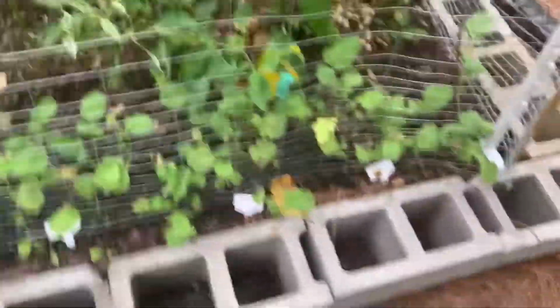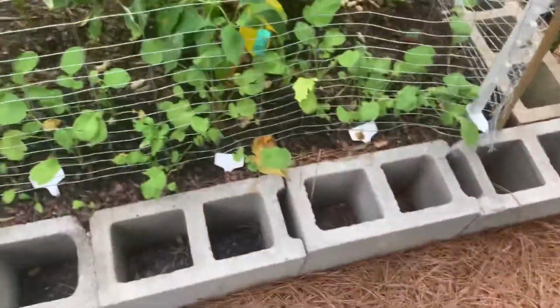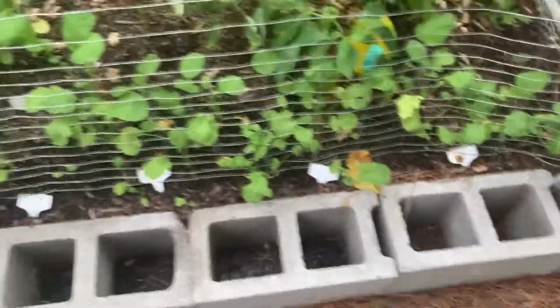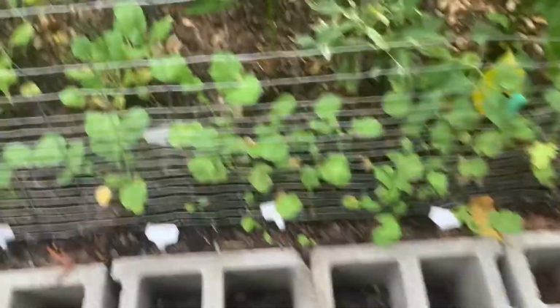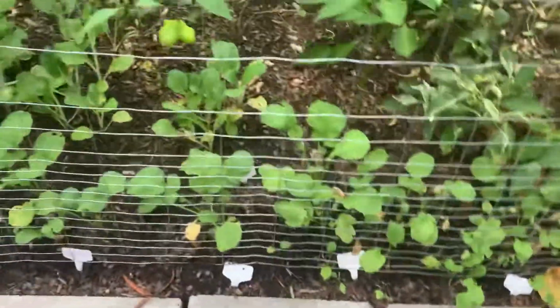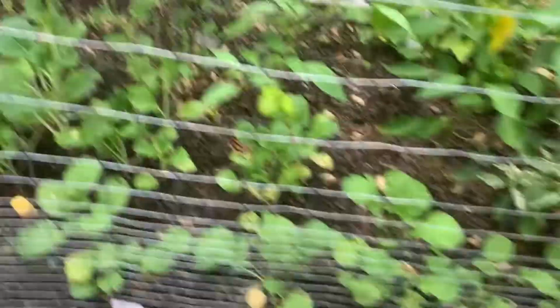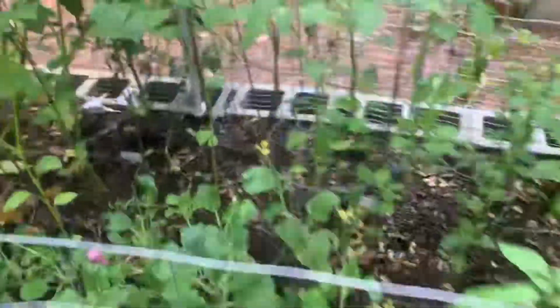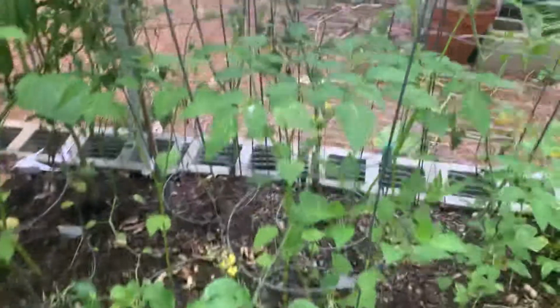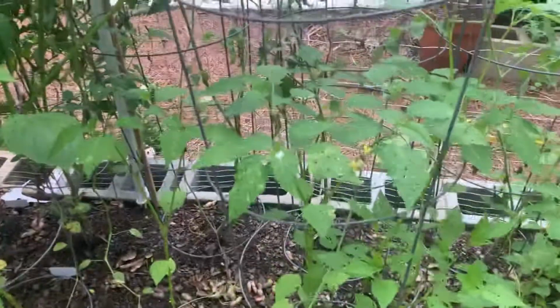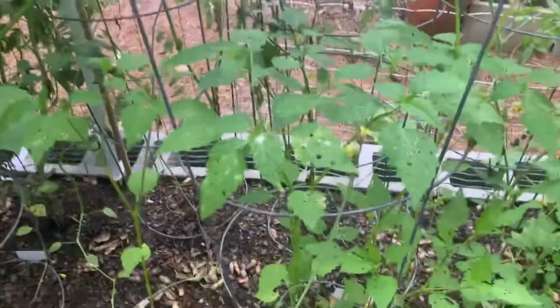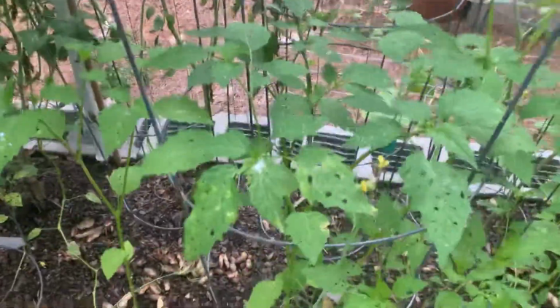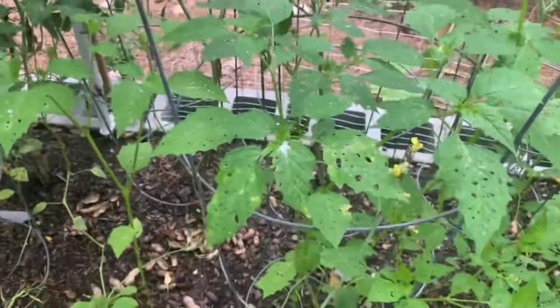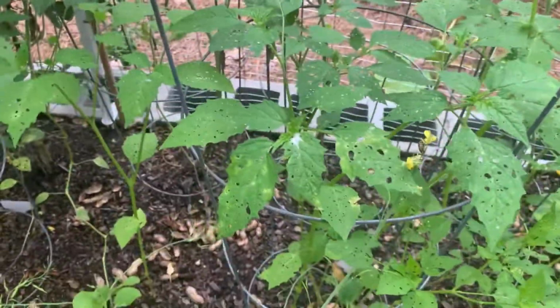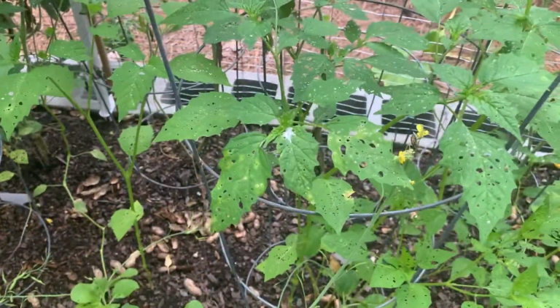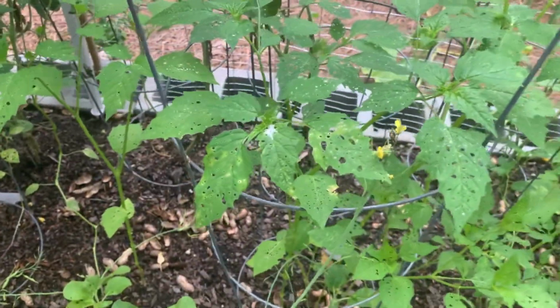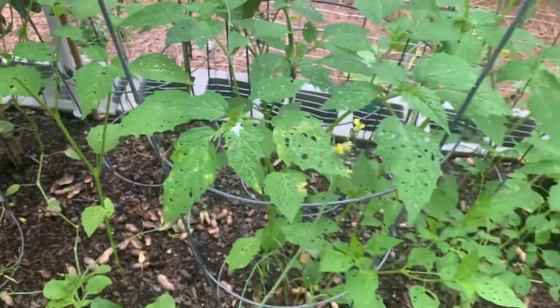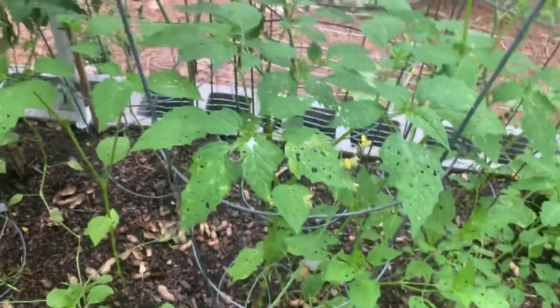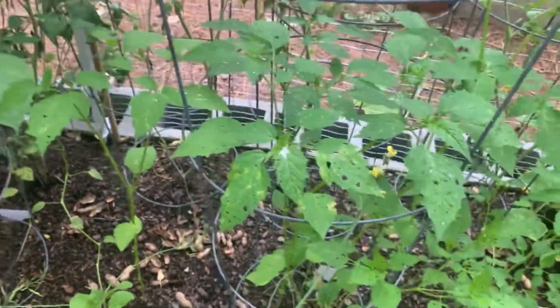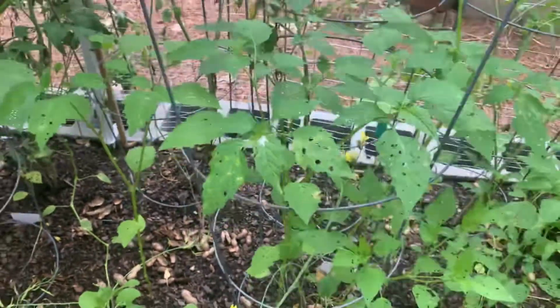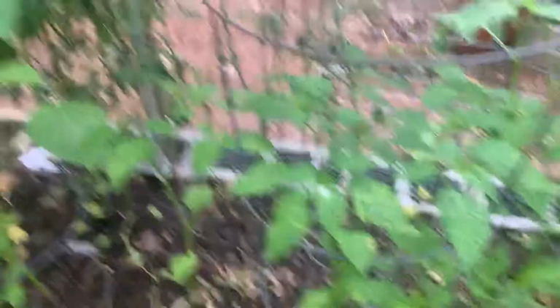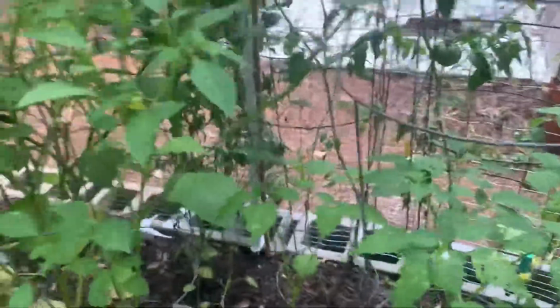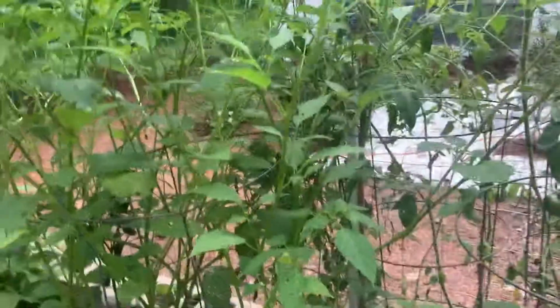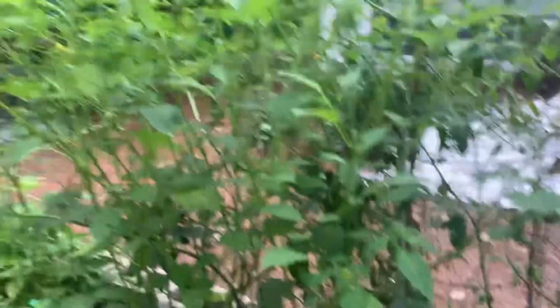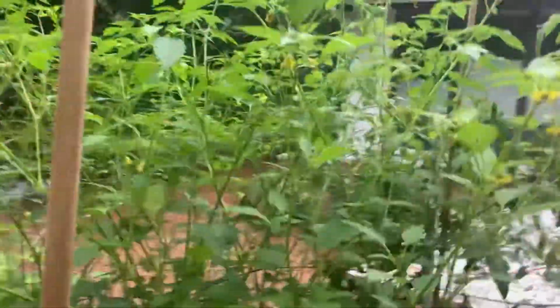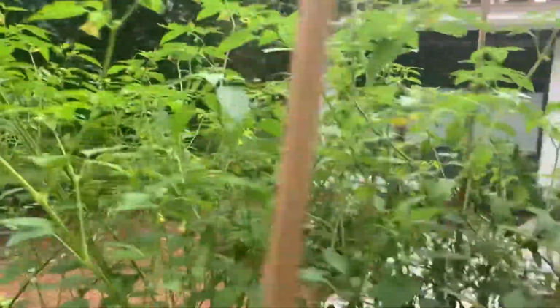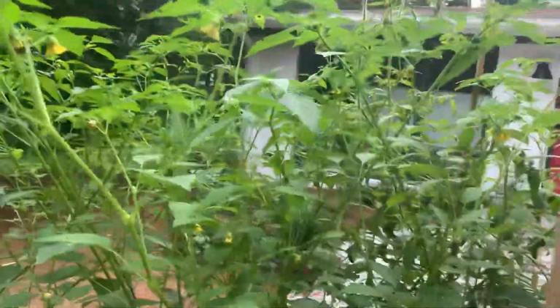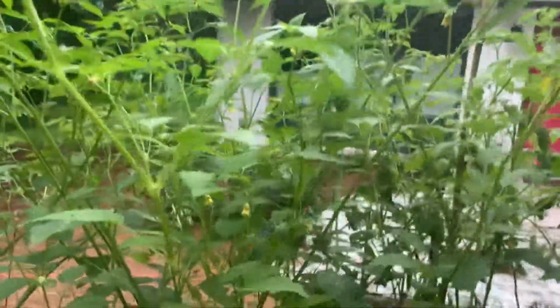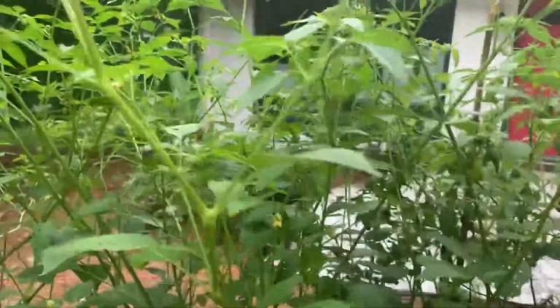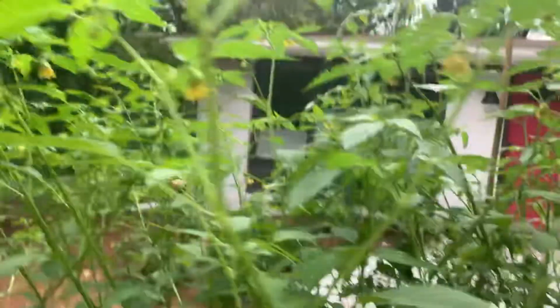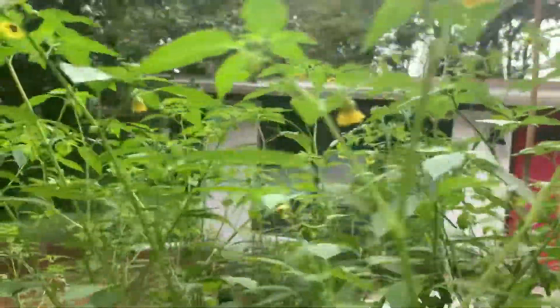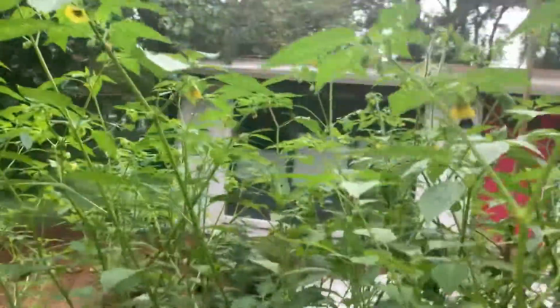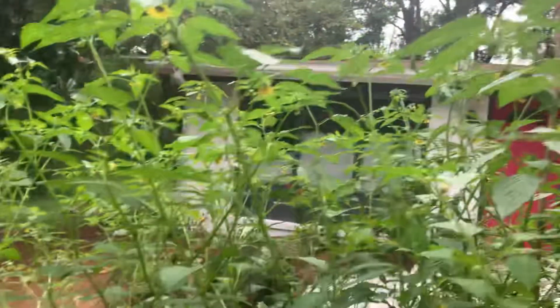We've got some more bok choy, carrots, and radishes. The tomatillos have been eaten by some sort of stupid bug — they look pretty happy but they've not been really productive because the bug keeps eating everything, leaving holes in everything.